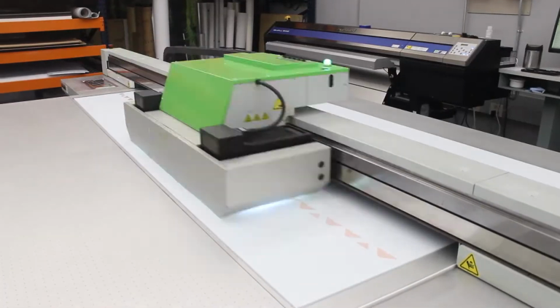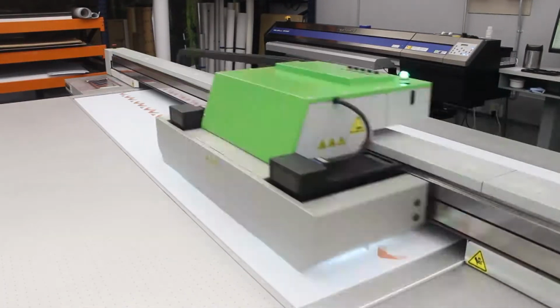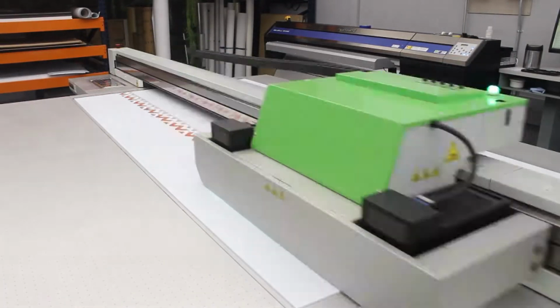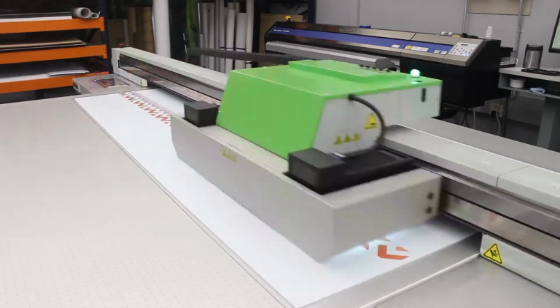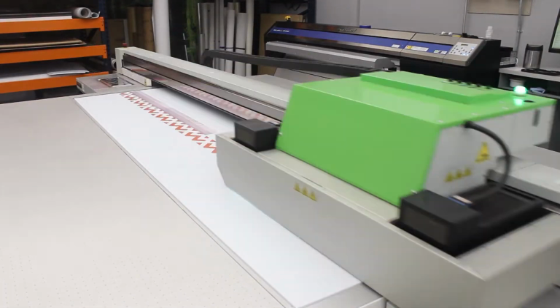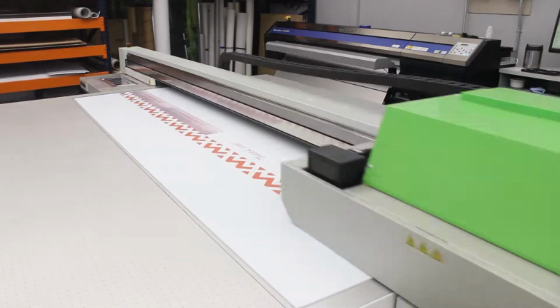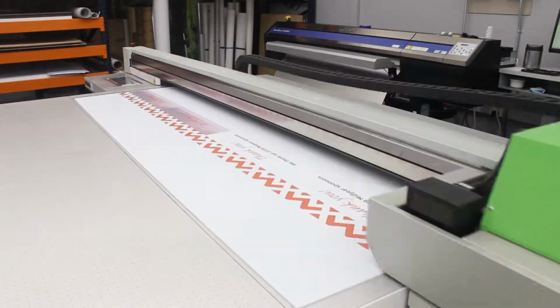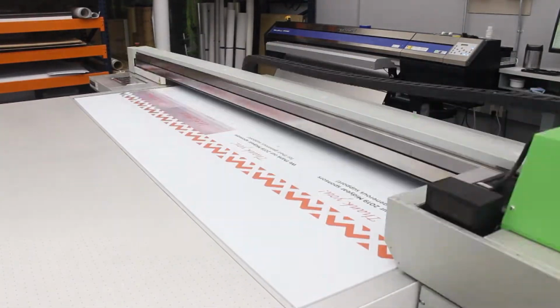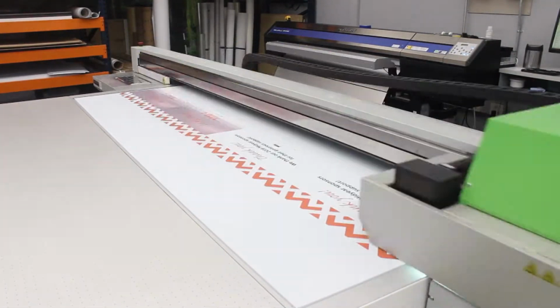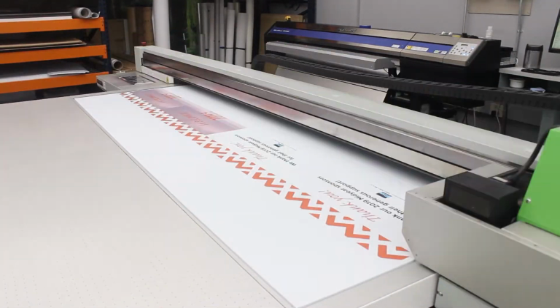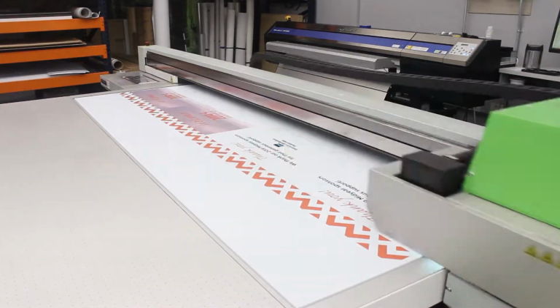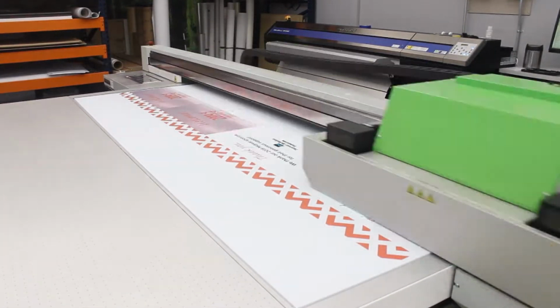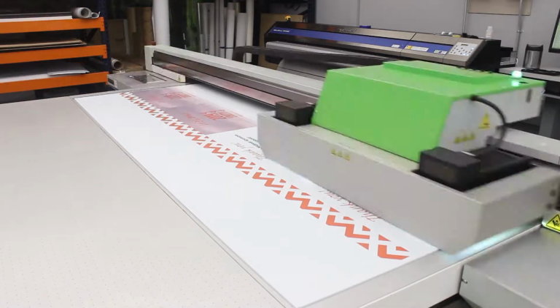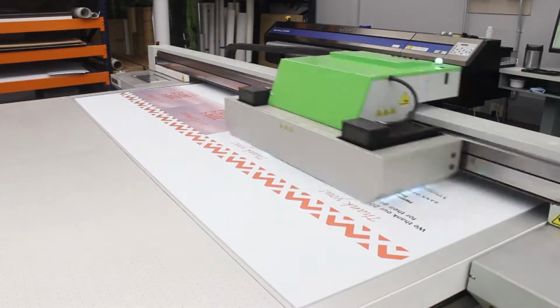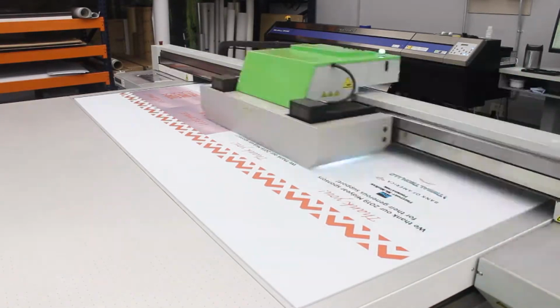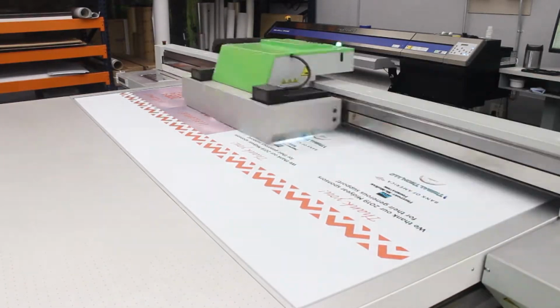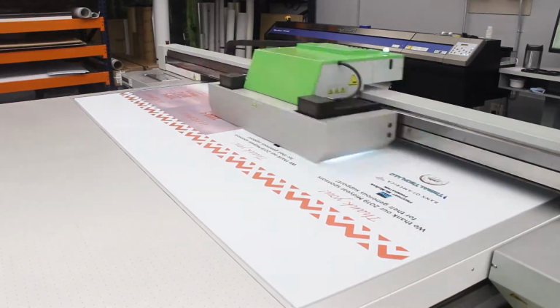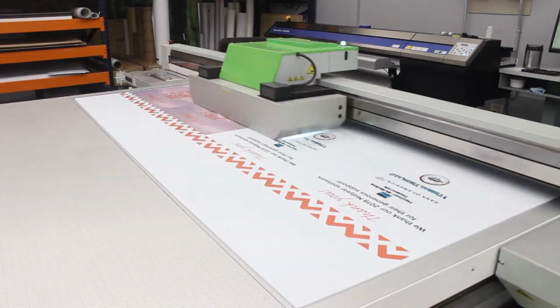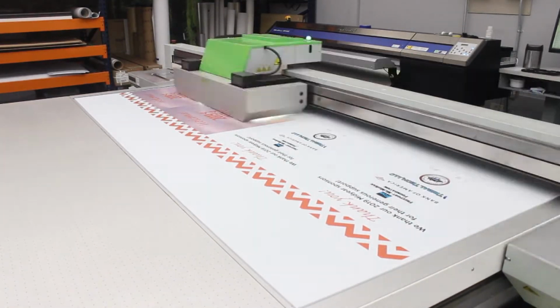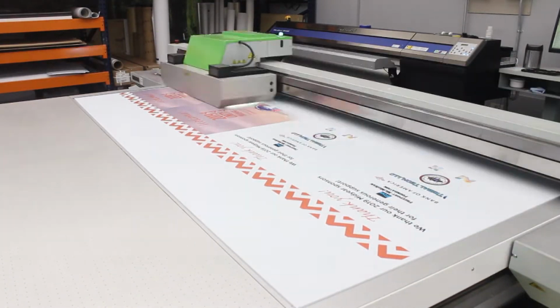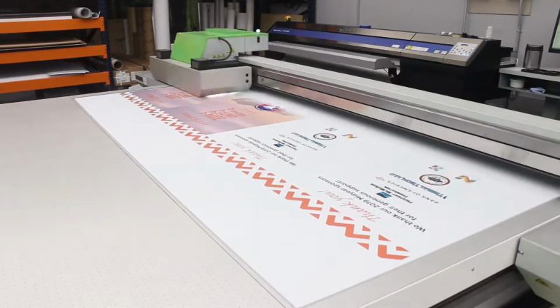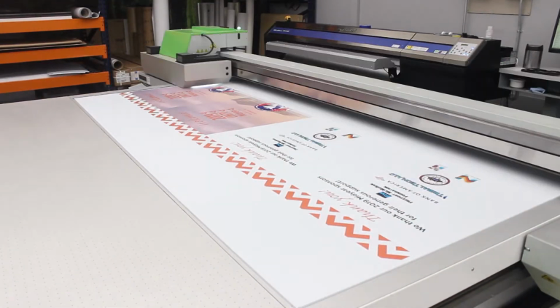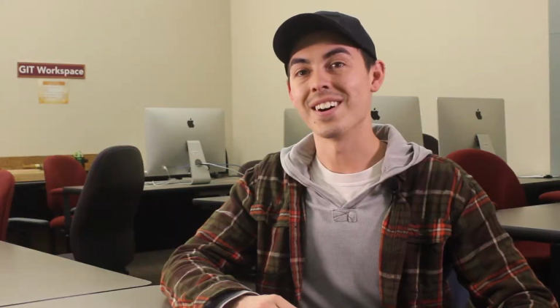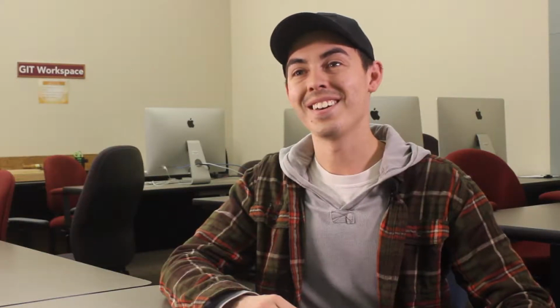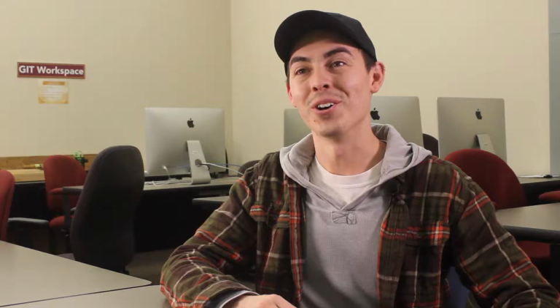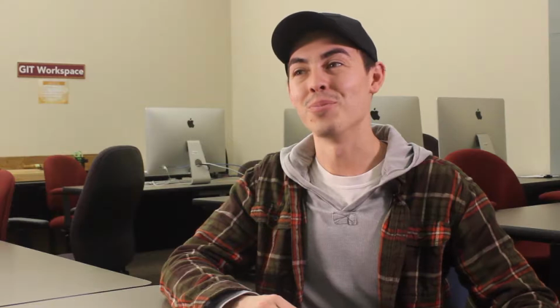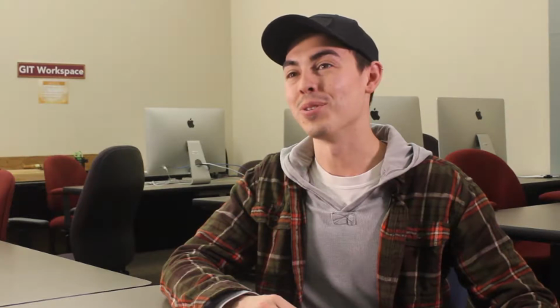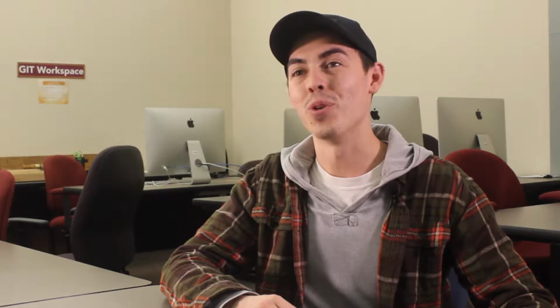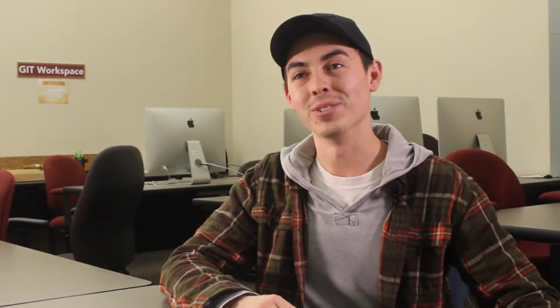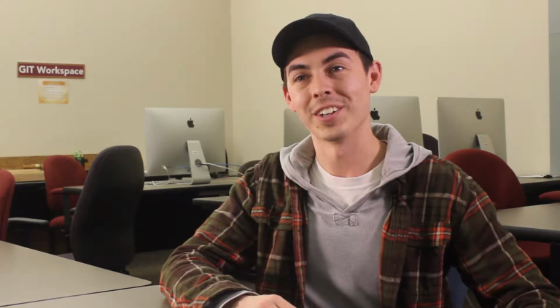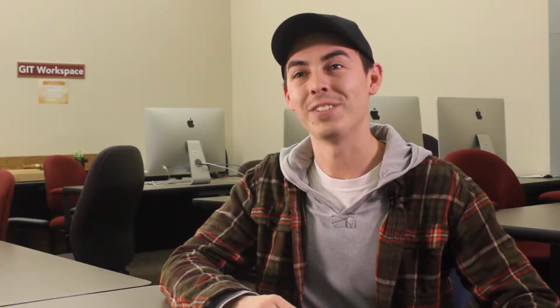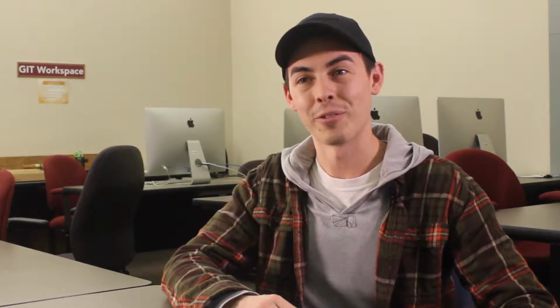So why do I like the print and imaging lab other than getting paid to work there? We pretty much work with giant machines and really cool tools. There's also more than one way to lose a finger if you're not careful.